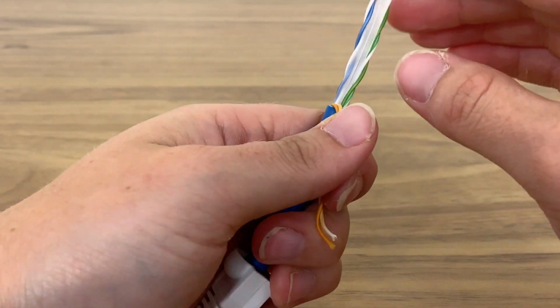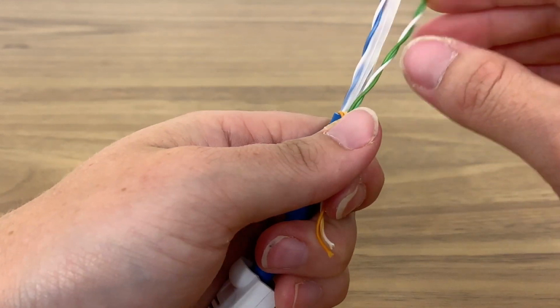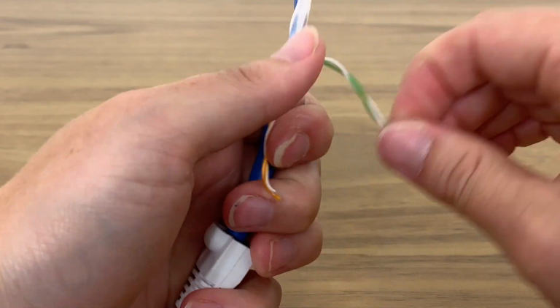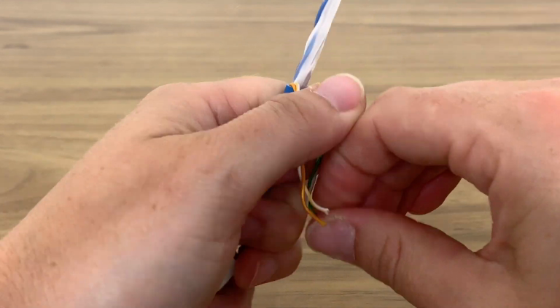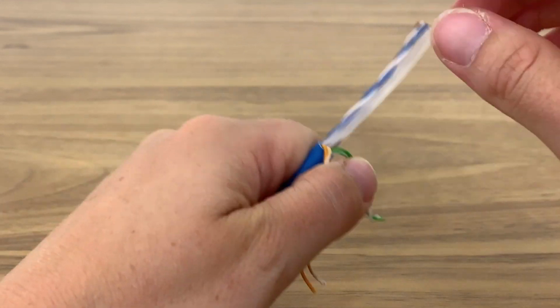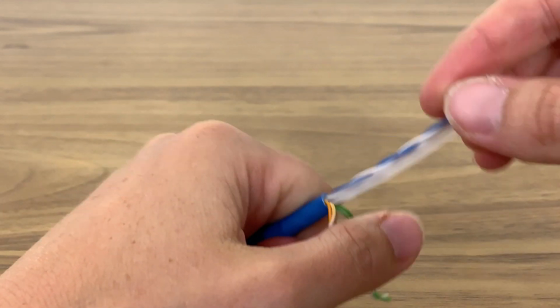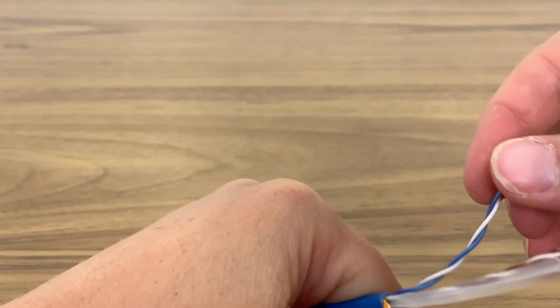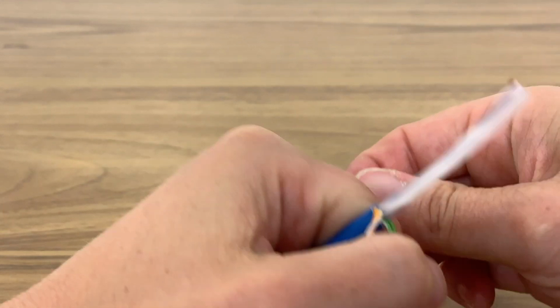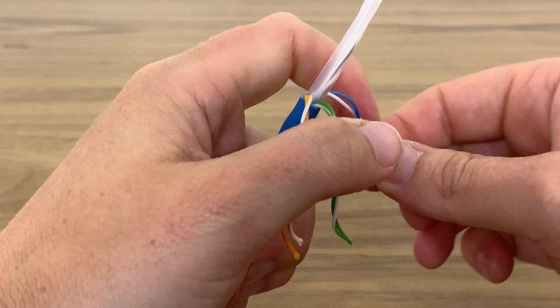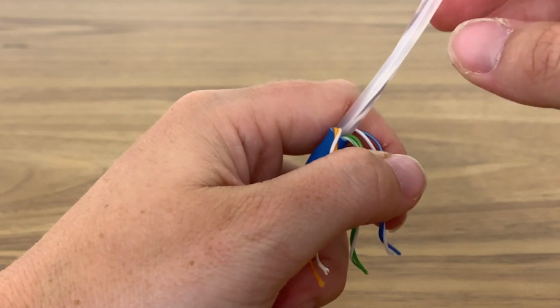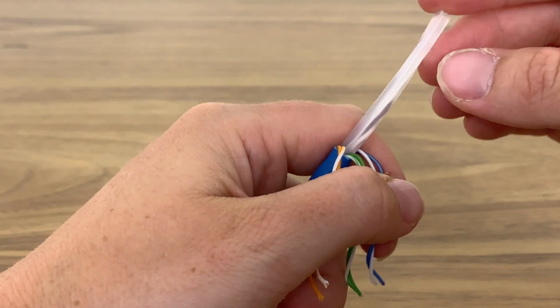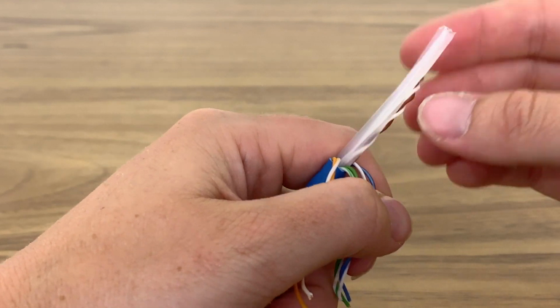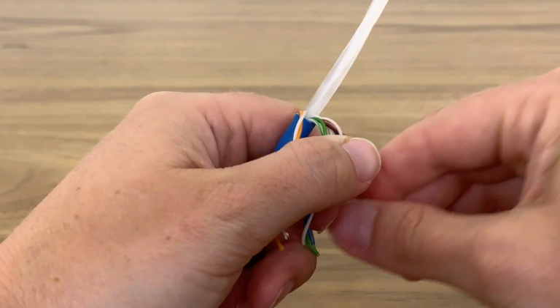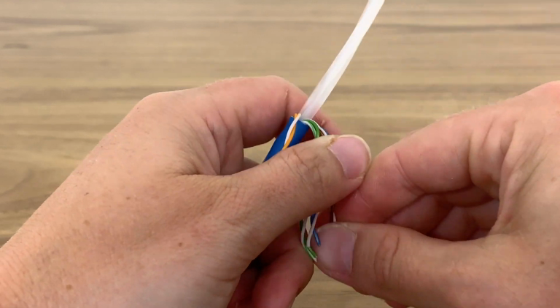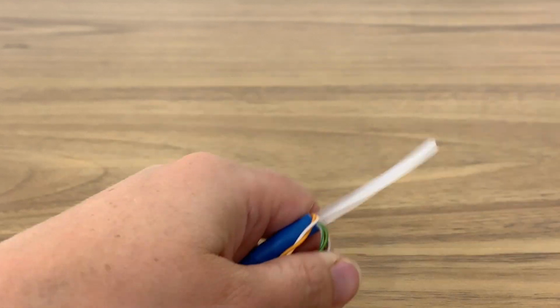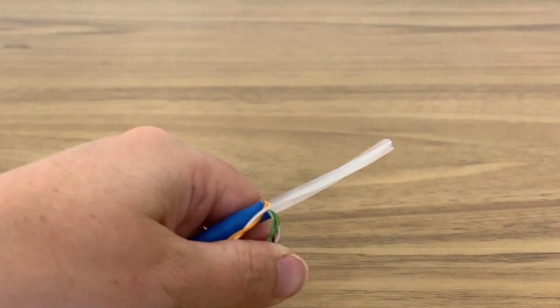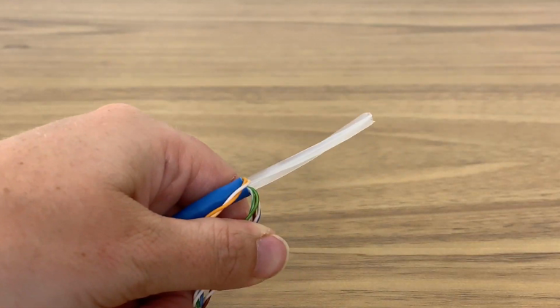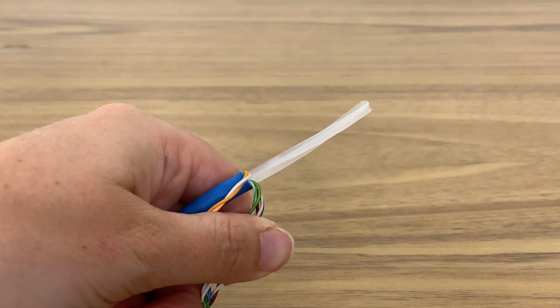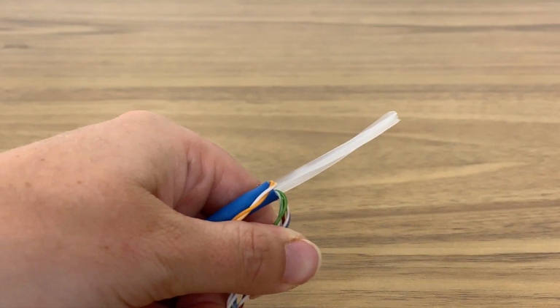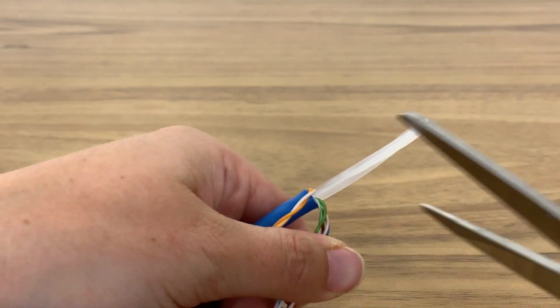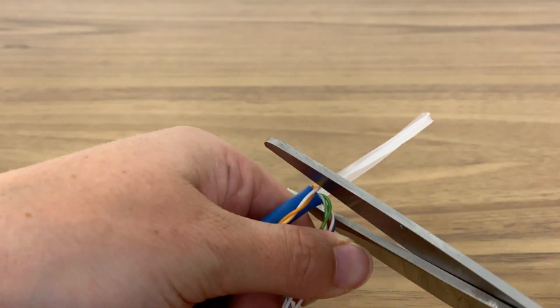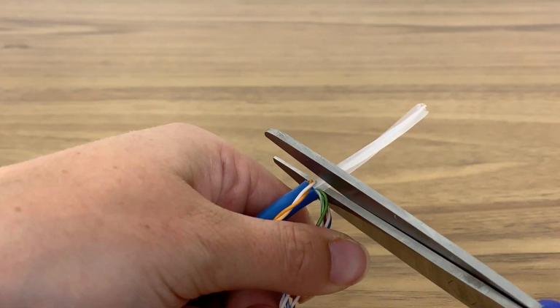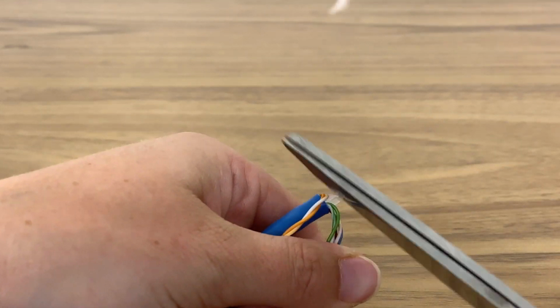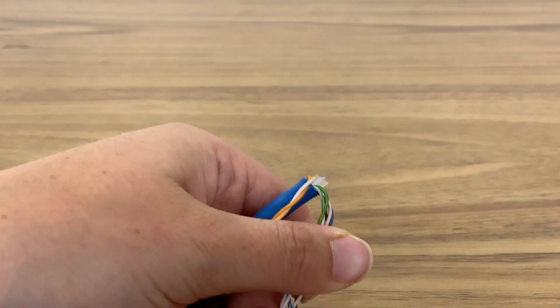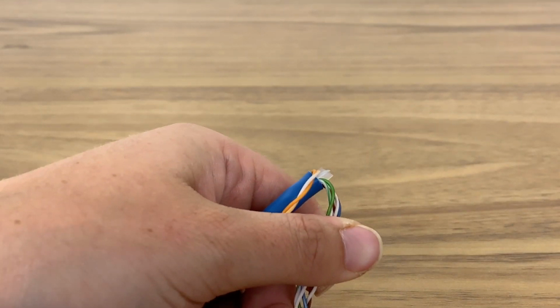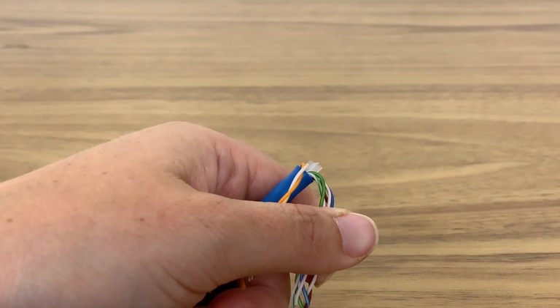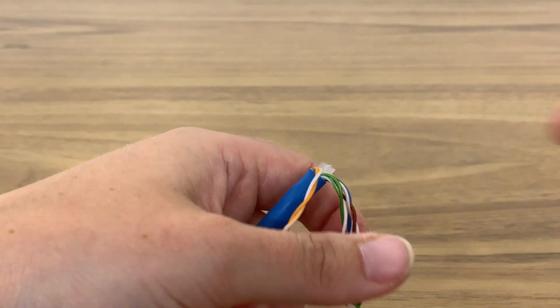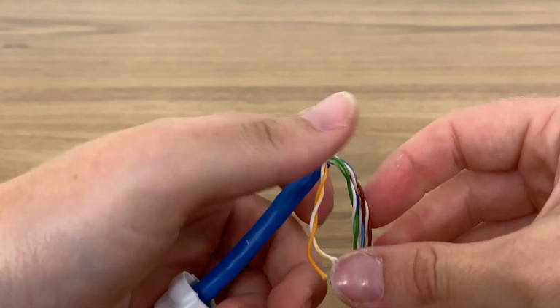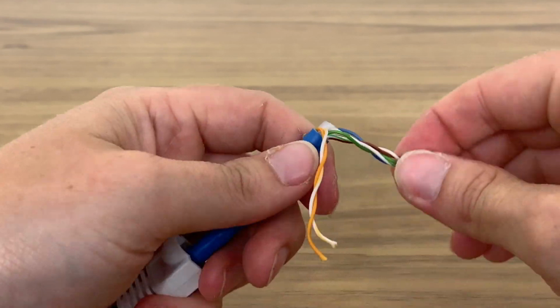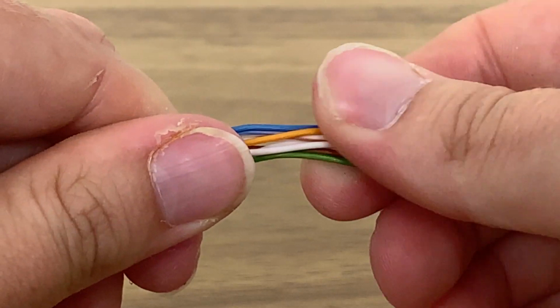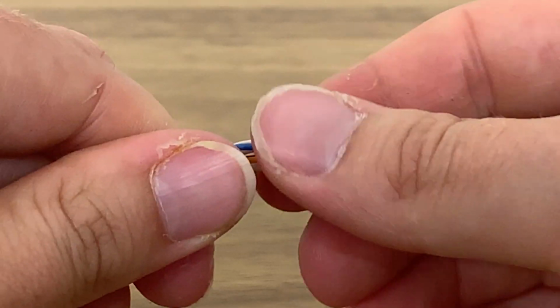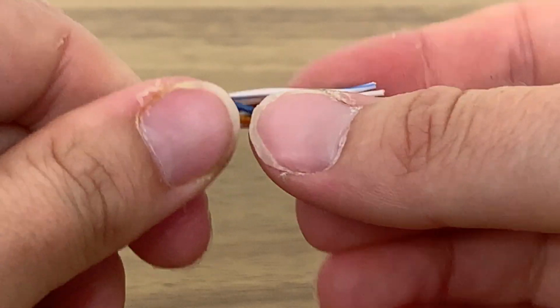Separate the inner wires from the spine divider, then cut the divider off. Untwist the wires and straighten them out.